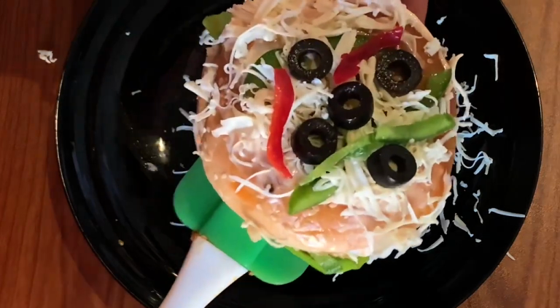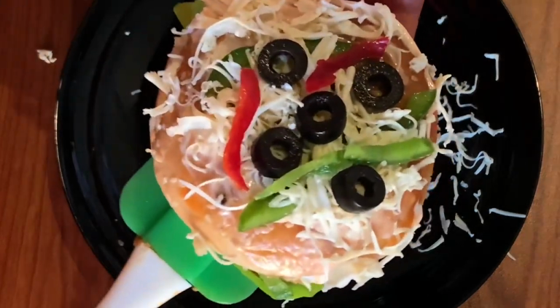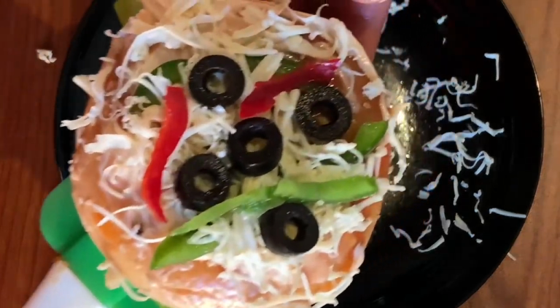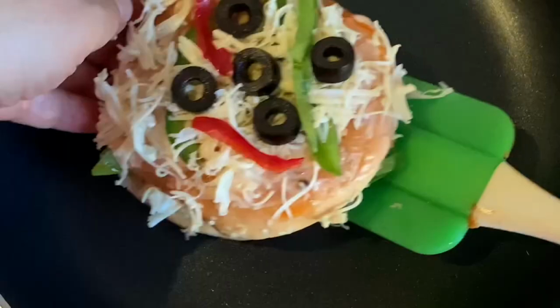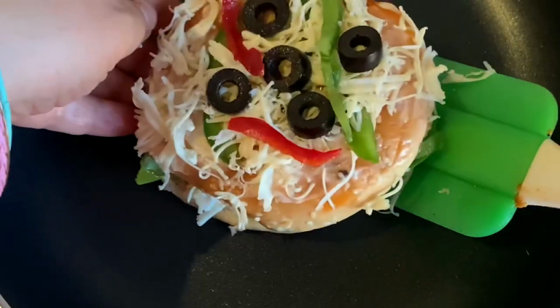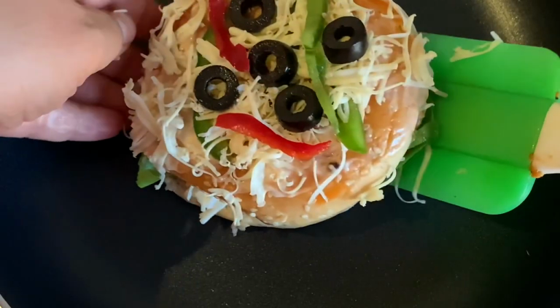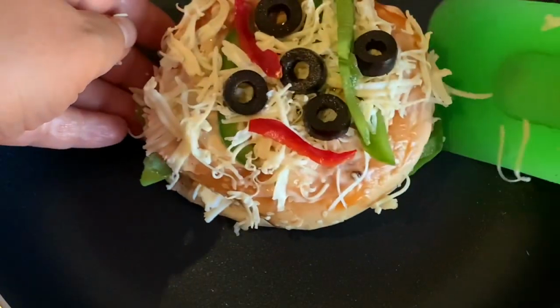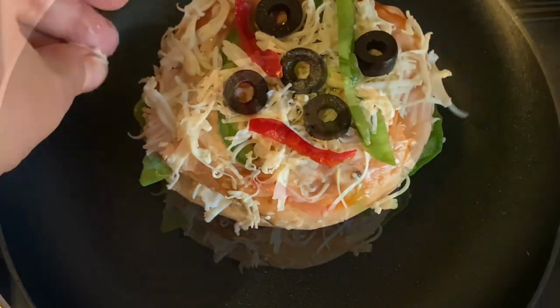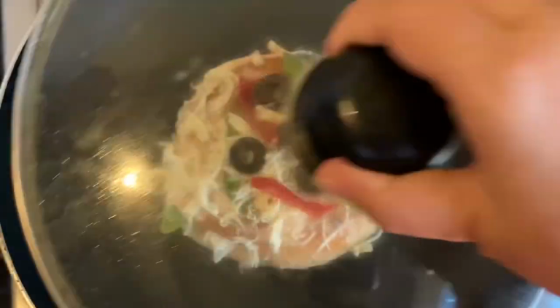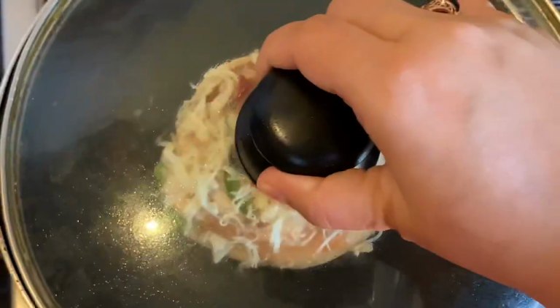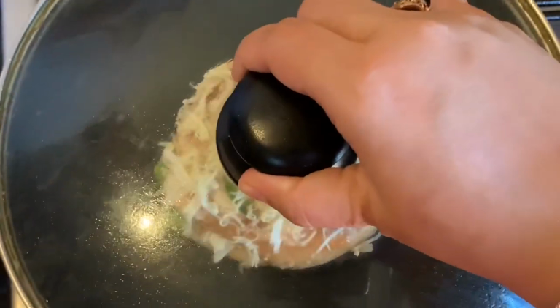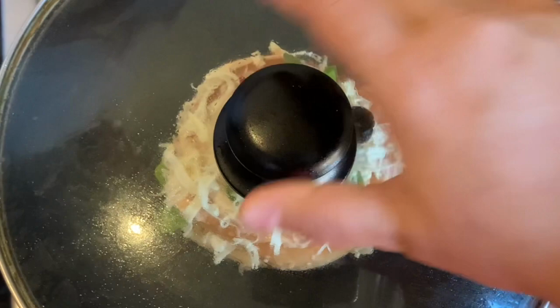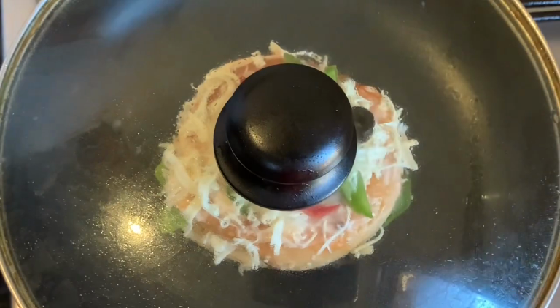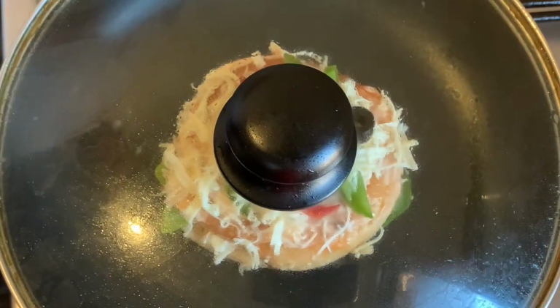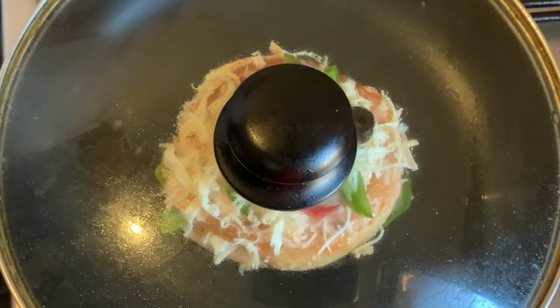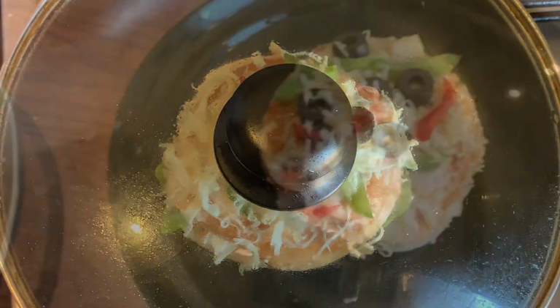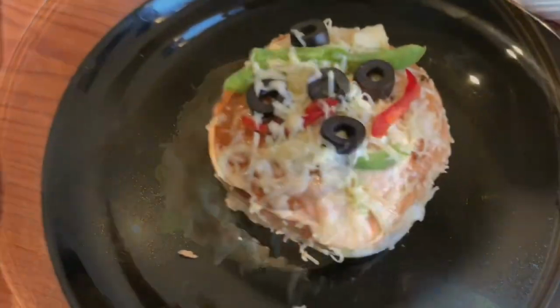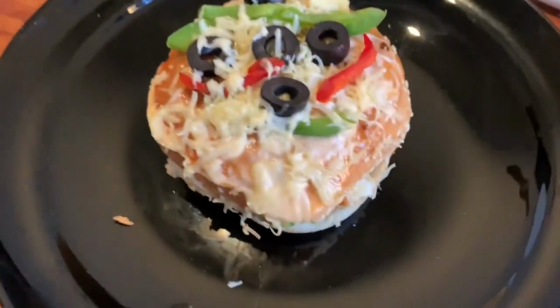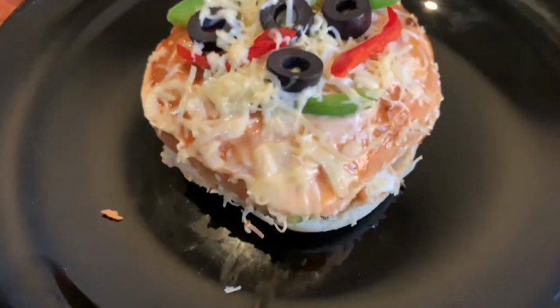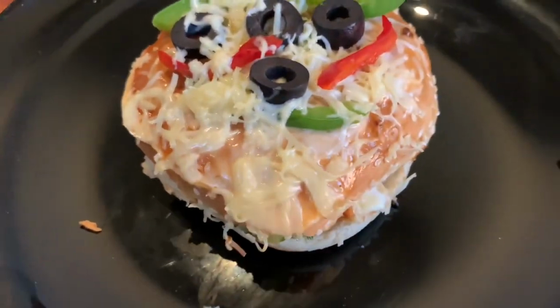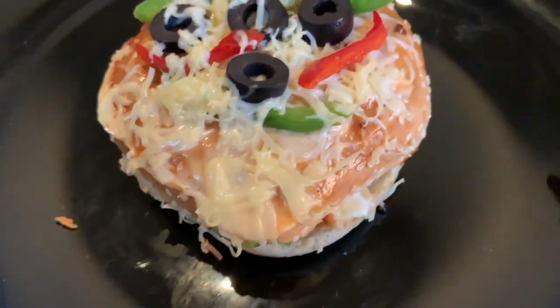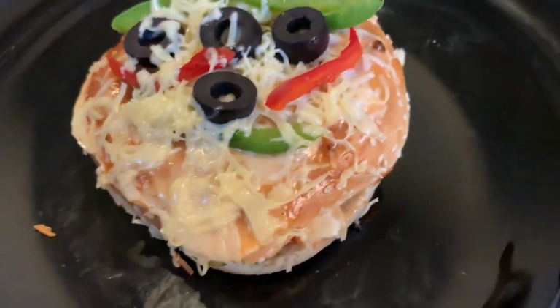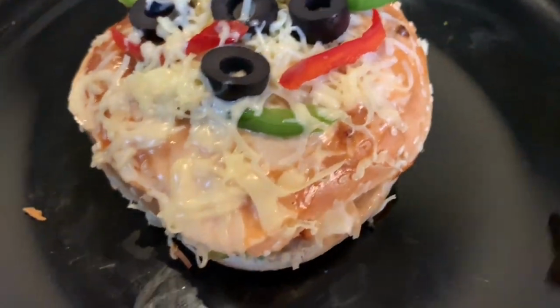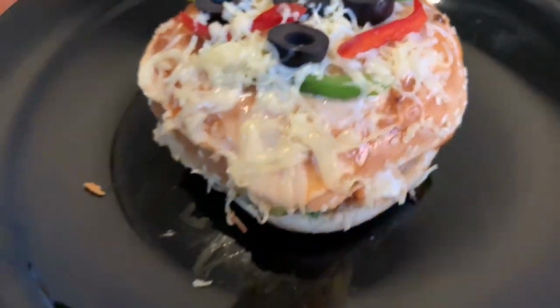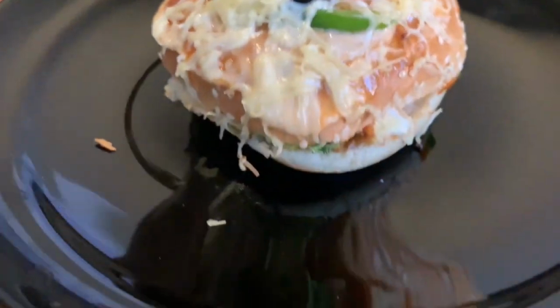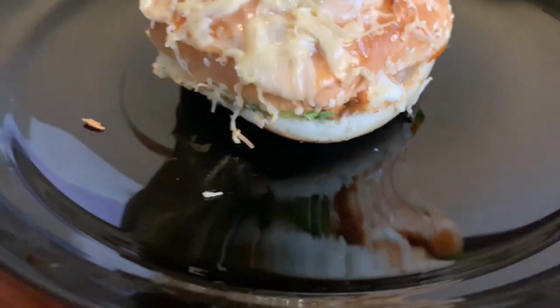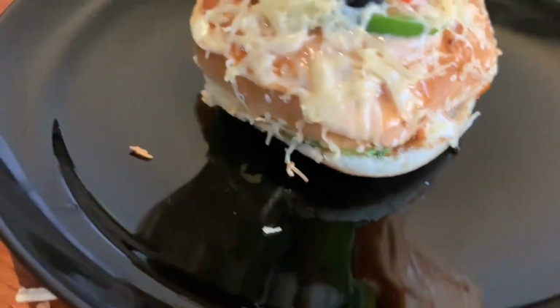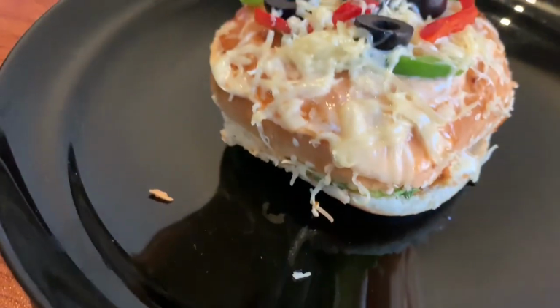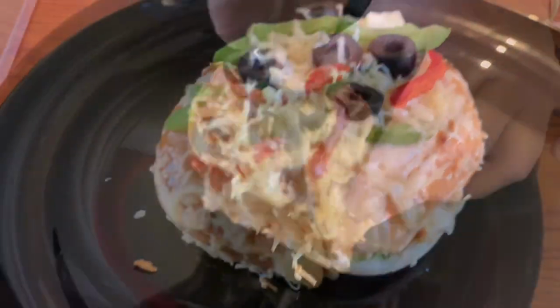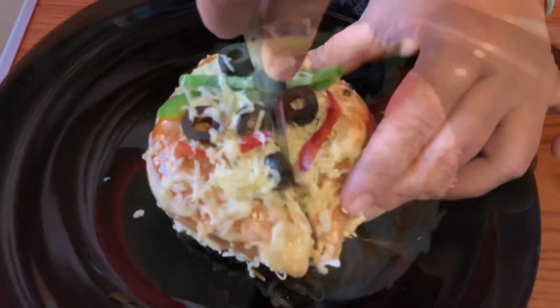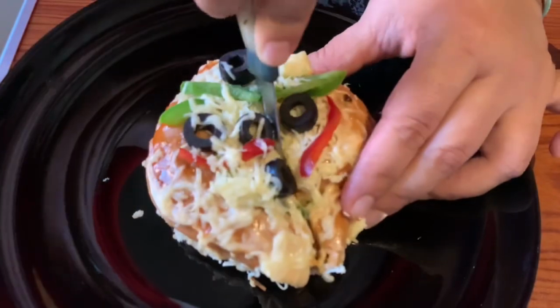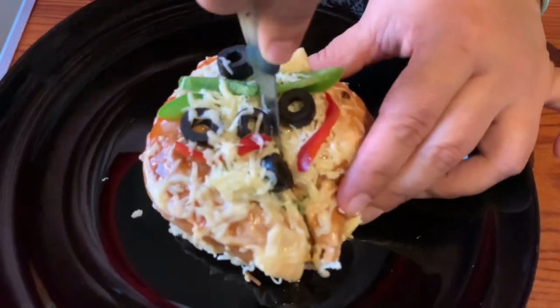Now we have to put the pan on slow heat for 5-6 minutes so that the bottom part will be crispy and the cheese will melt. So our pizza bun is ready.